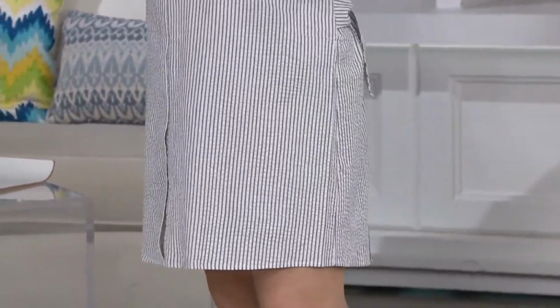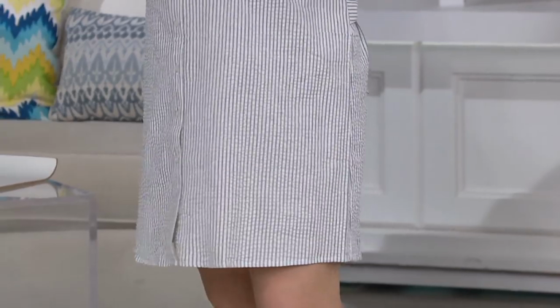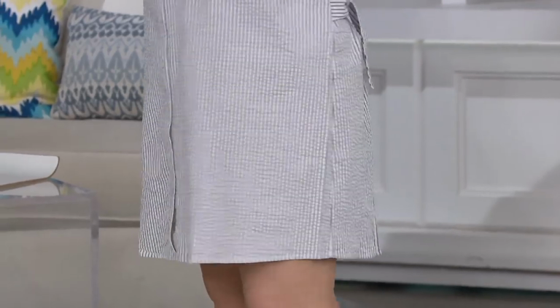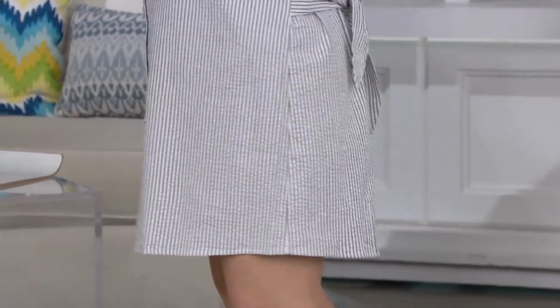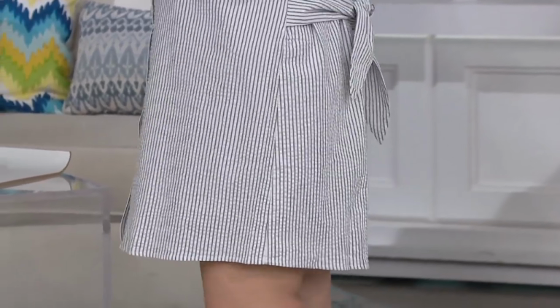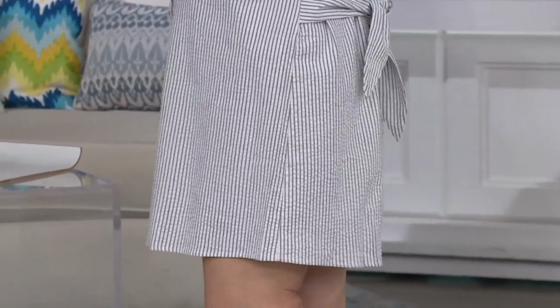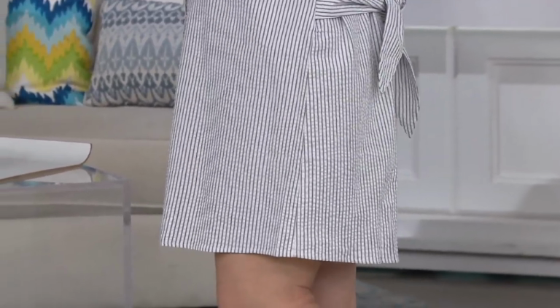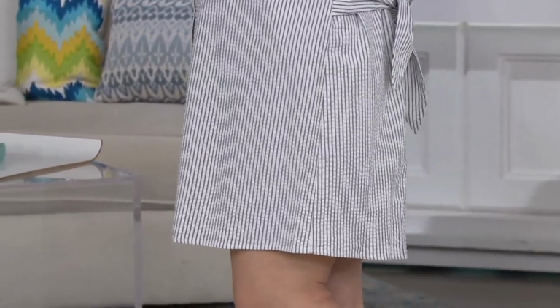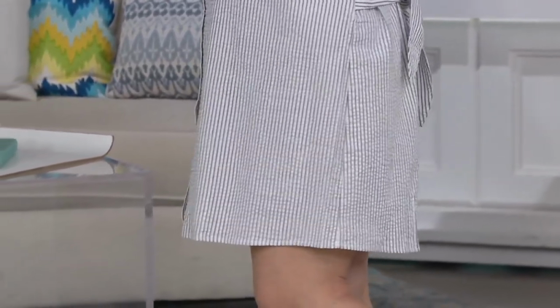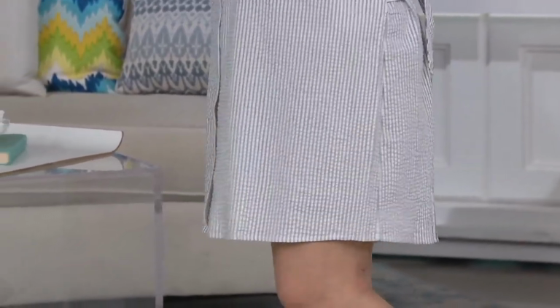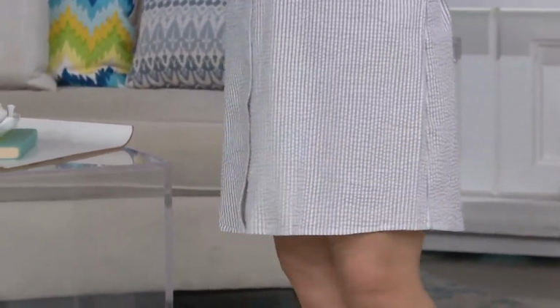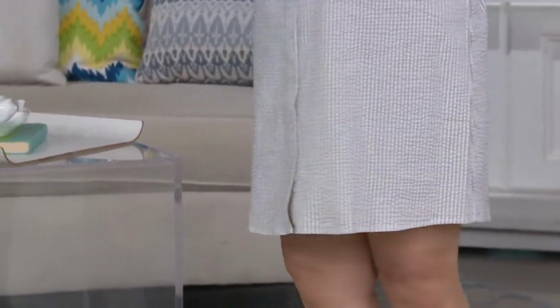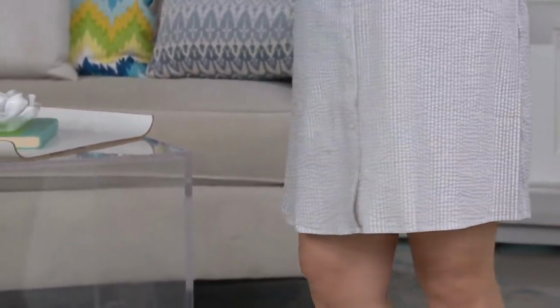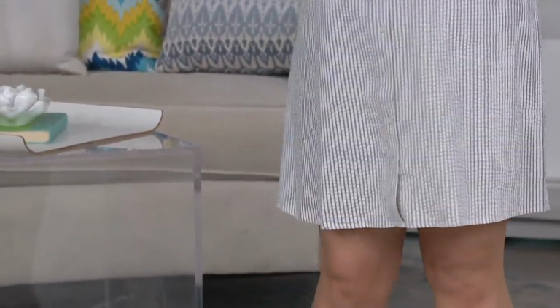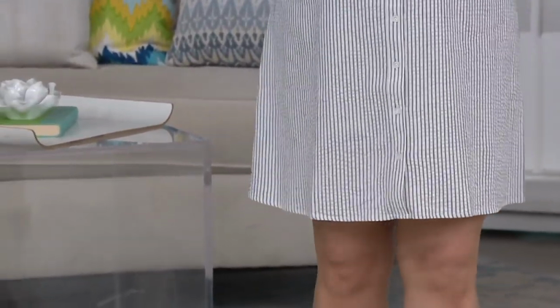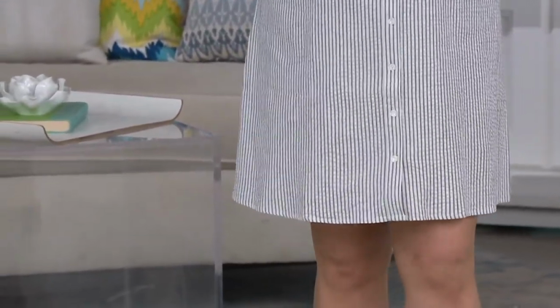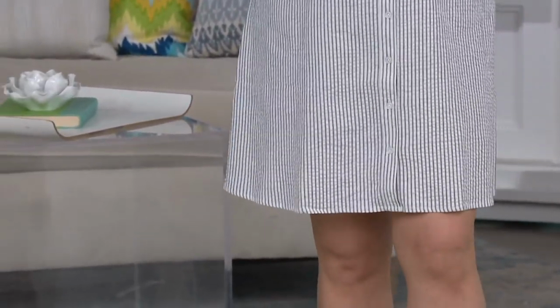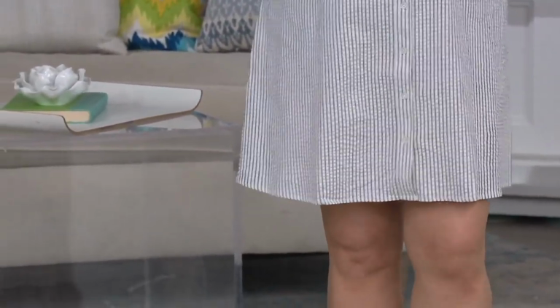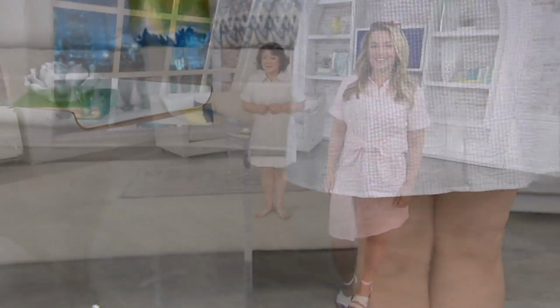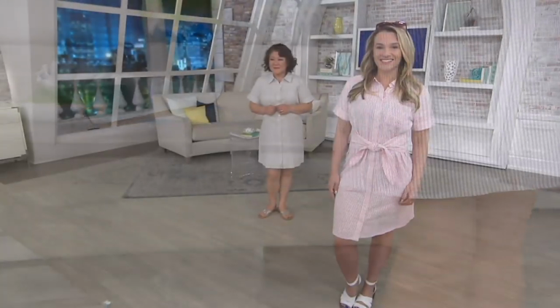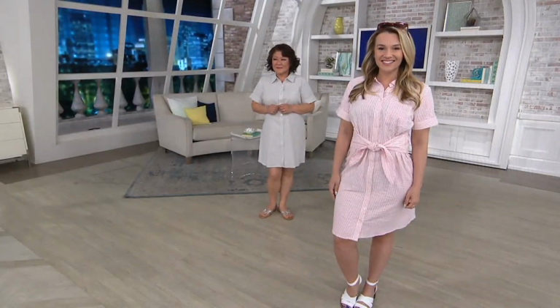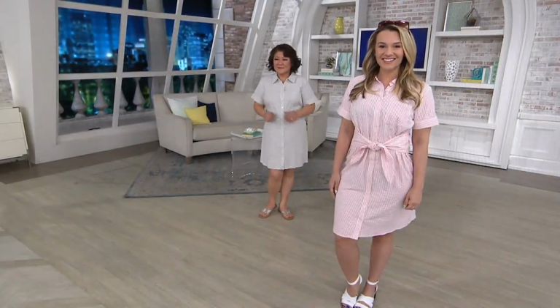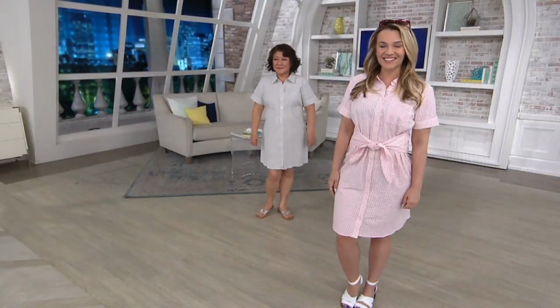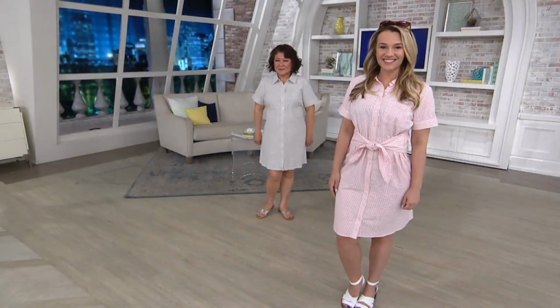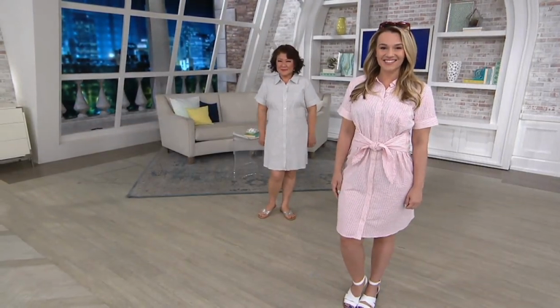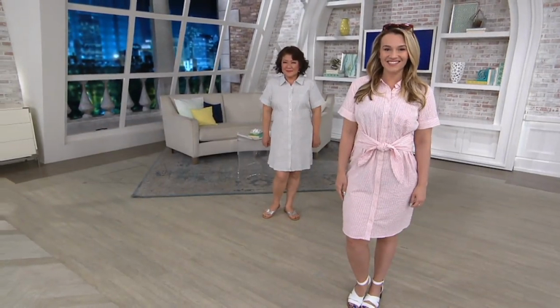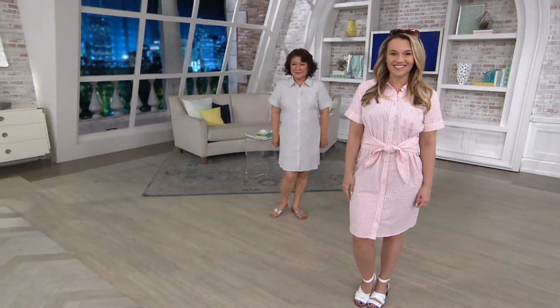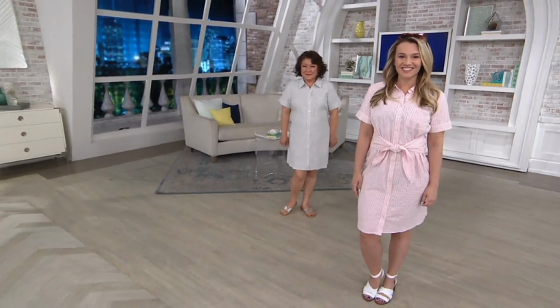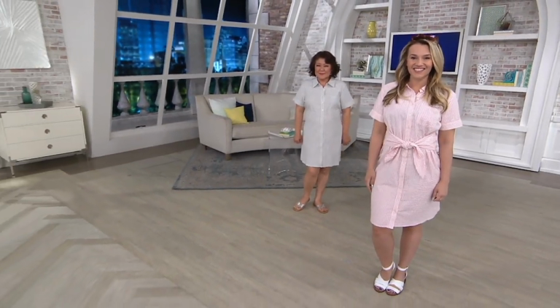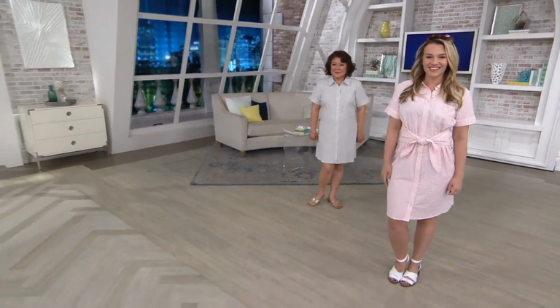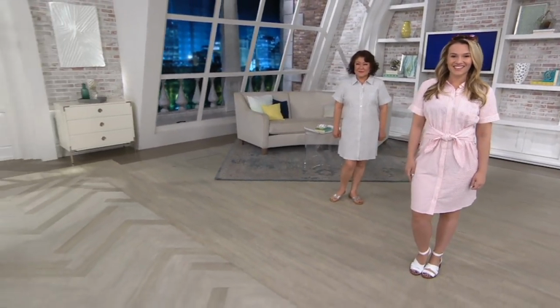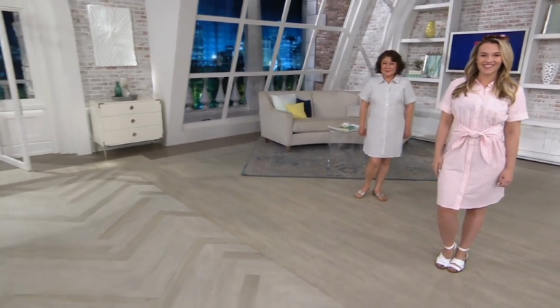This is a really great substantial fabric. I do want to point out that you have petite and regular sizing. A365726, that is your item number.